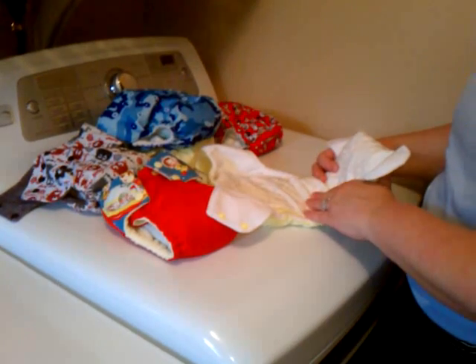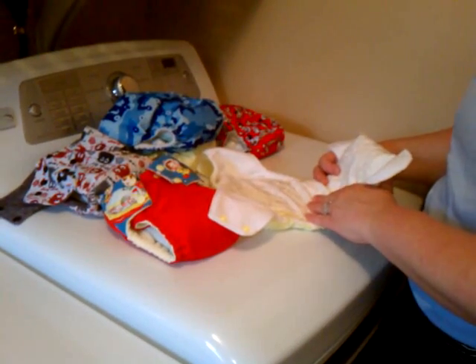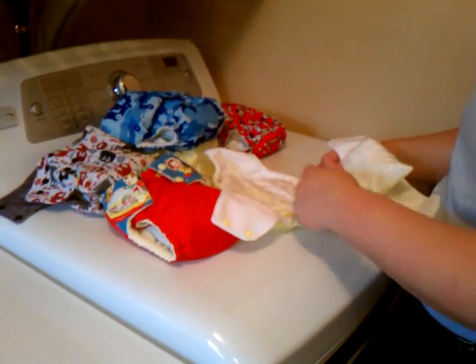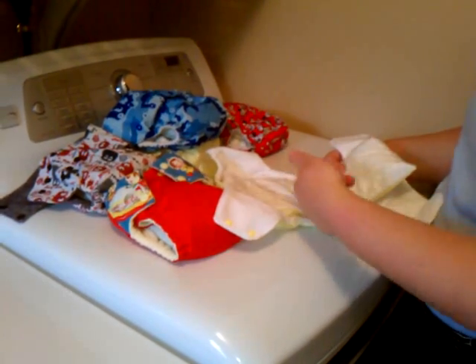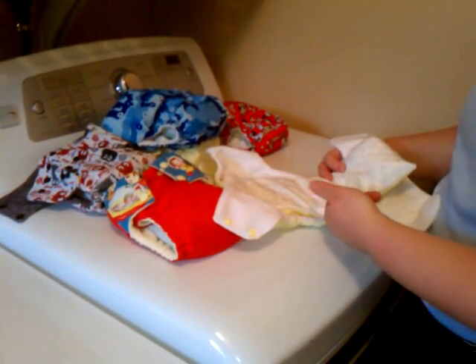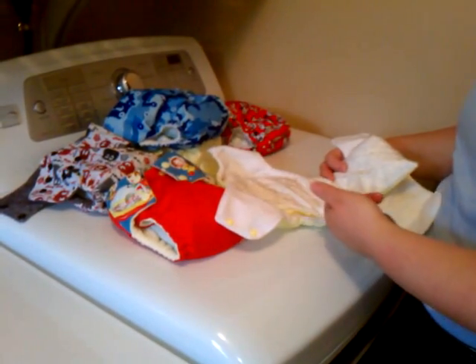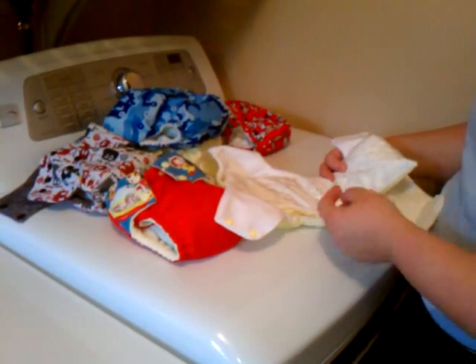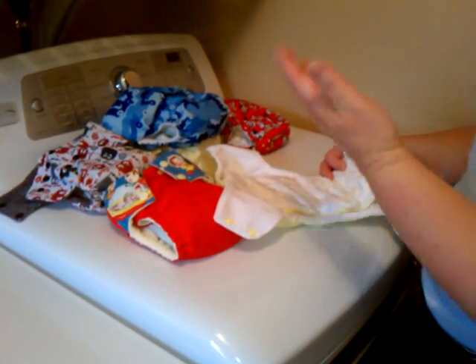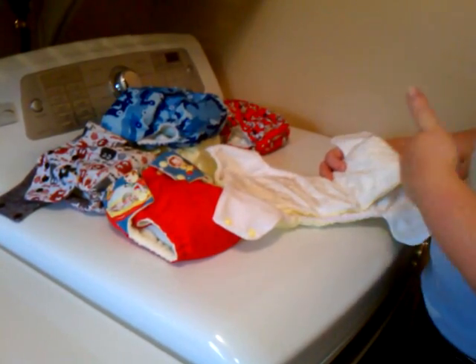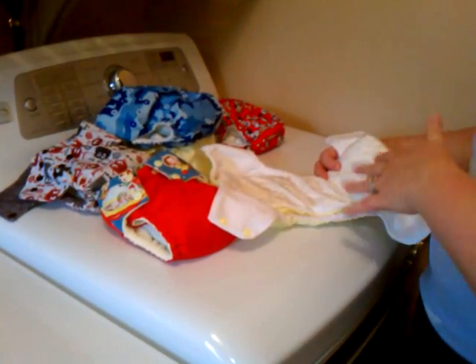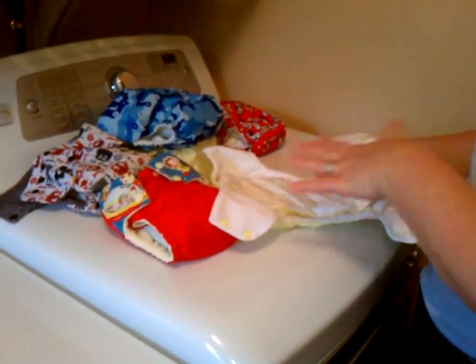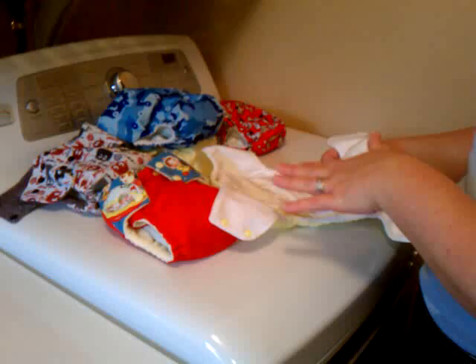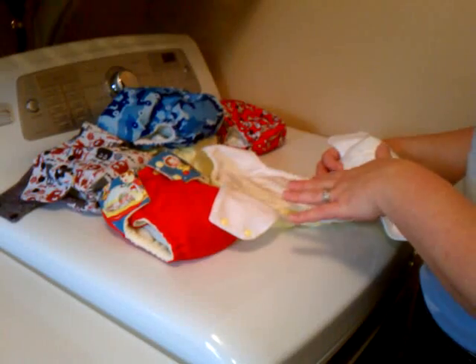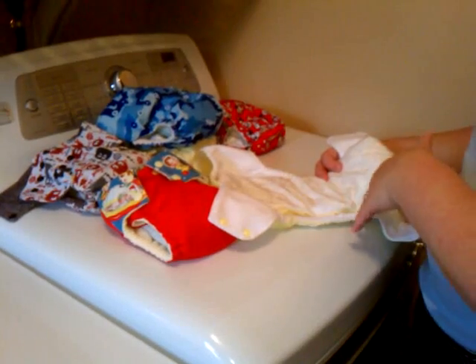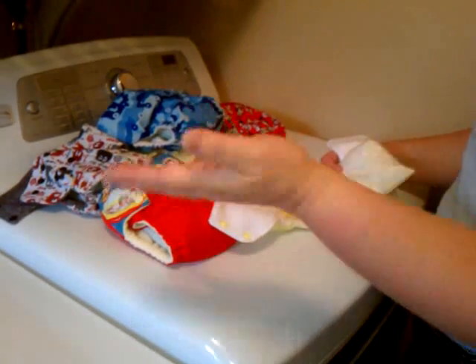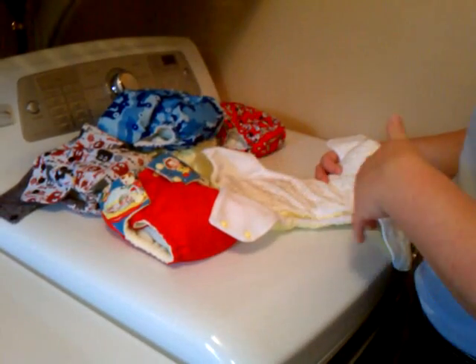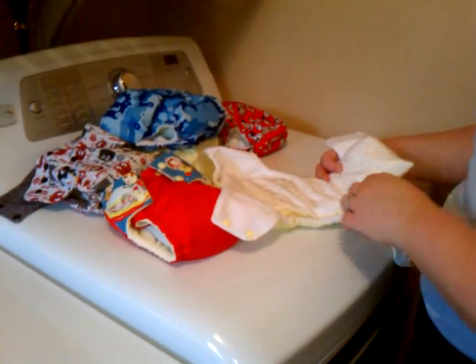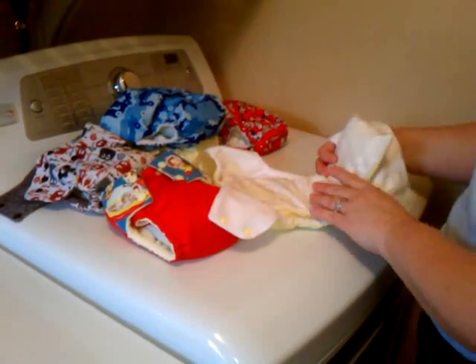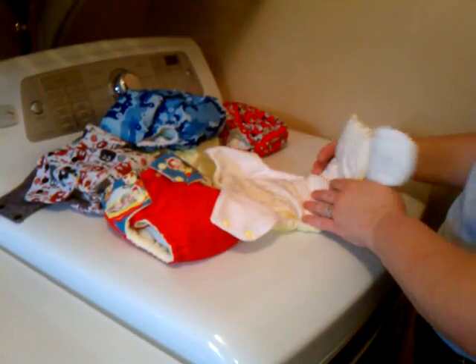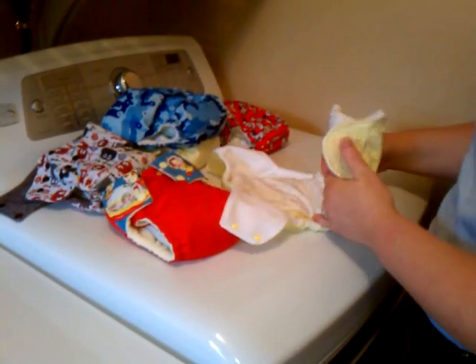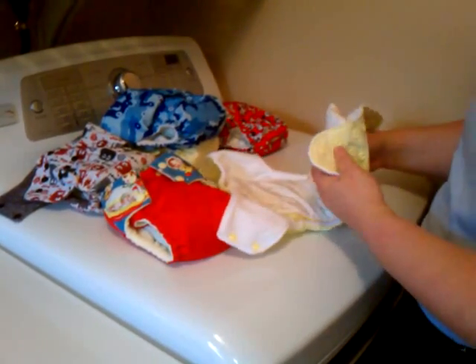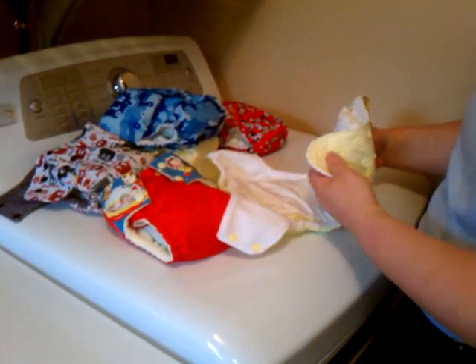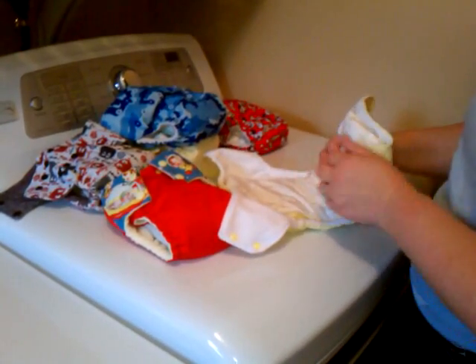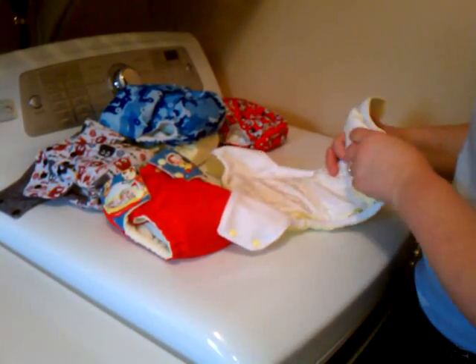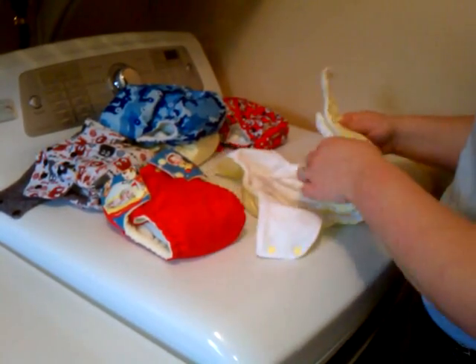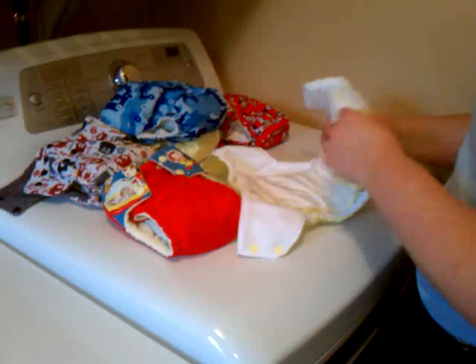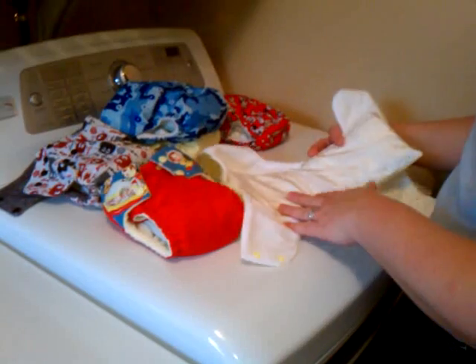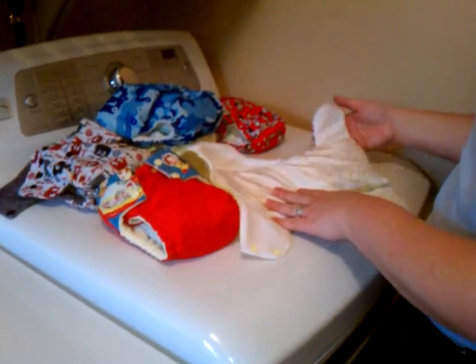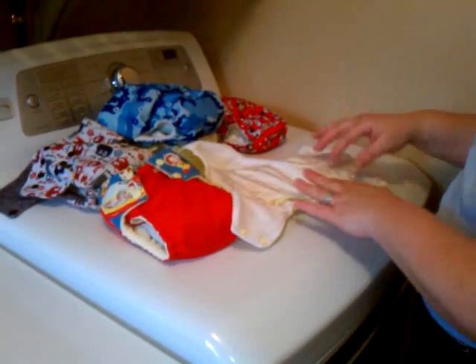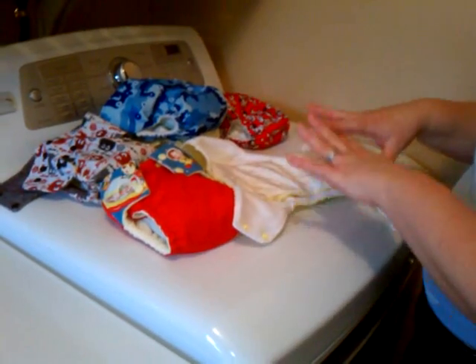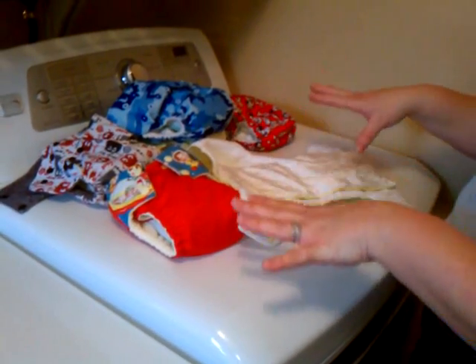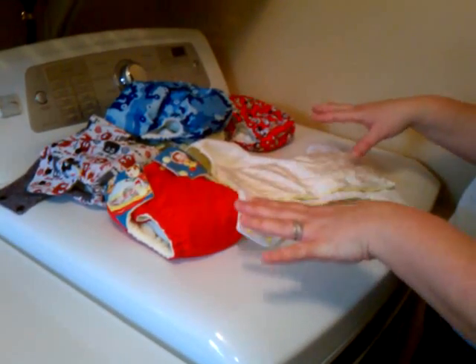This can also be used for the smaller sizes — you can fold down the rise so you can actually have a stay dry layer on top of your trifolds for the newborn sizes and small sizes.